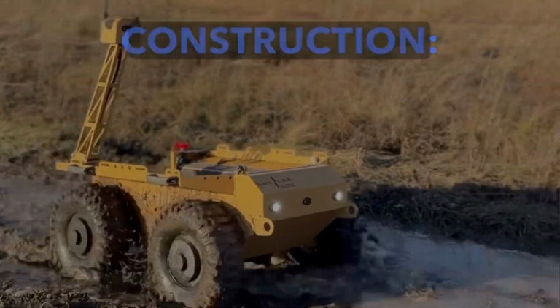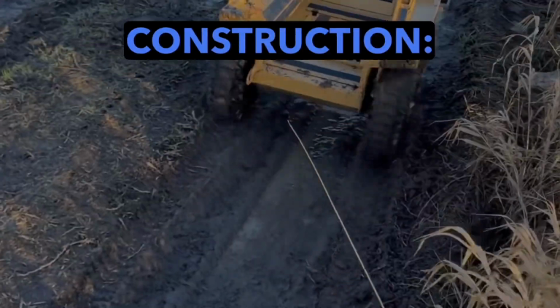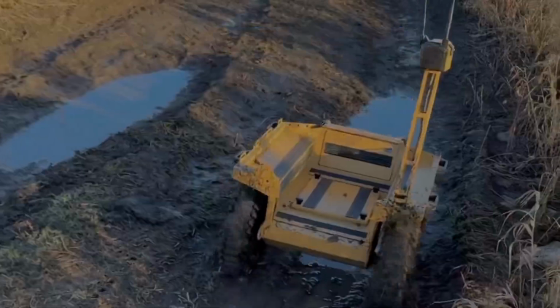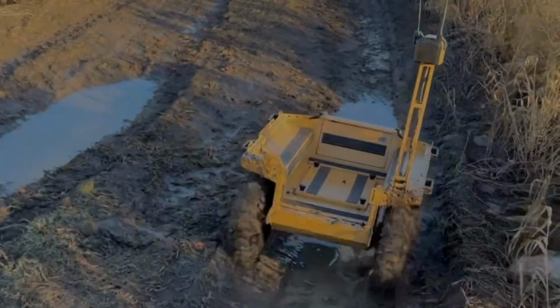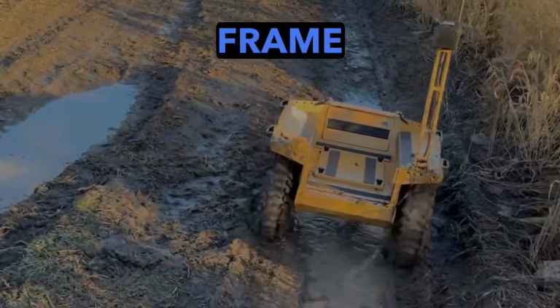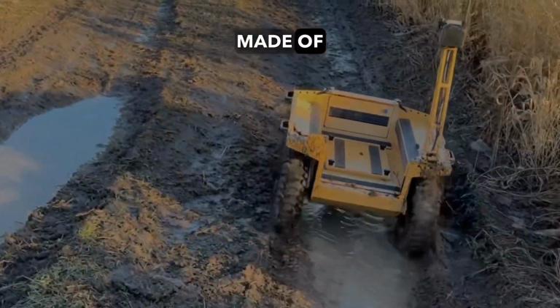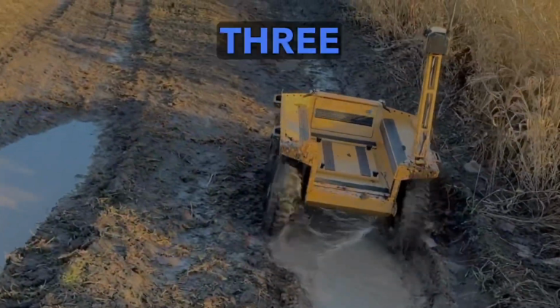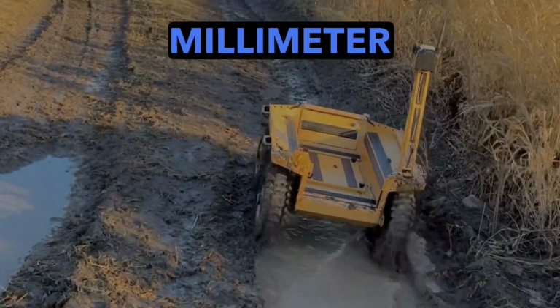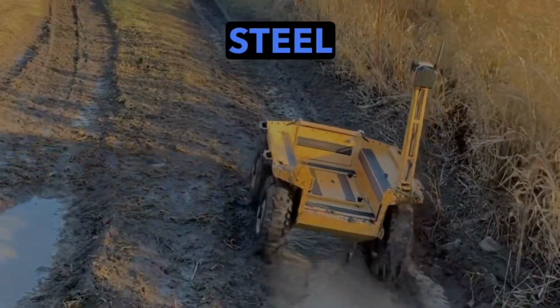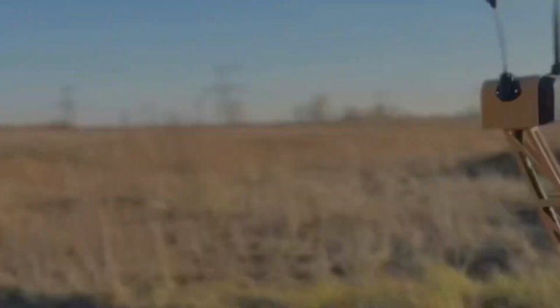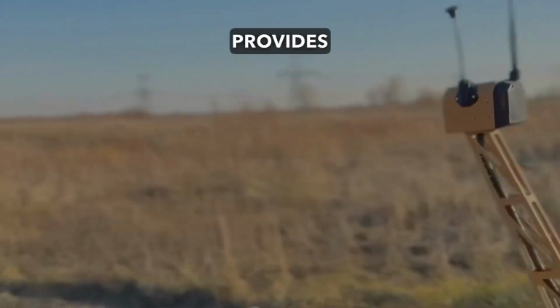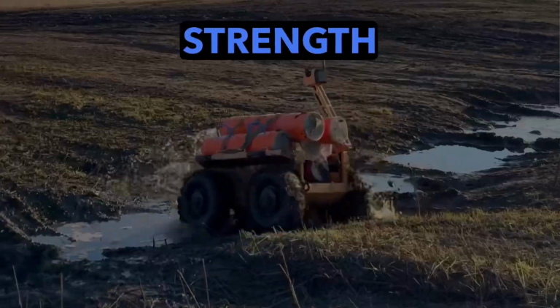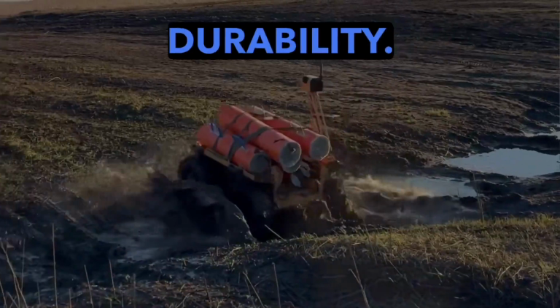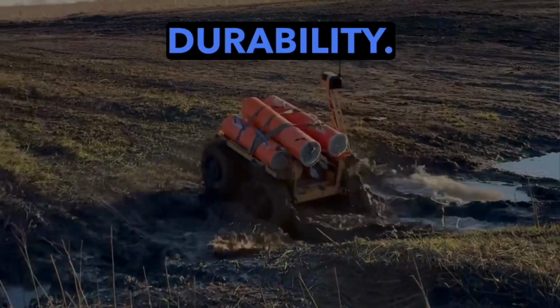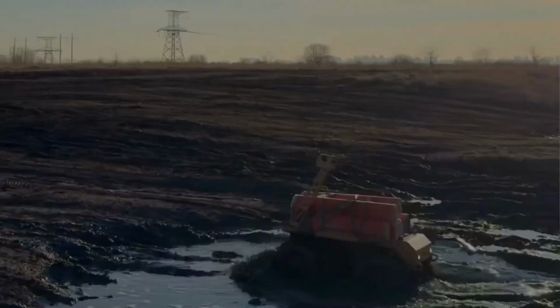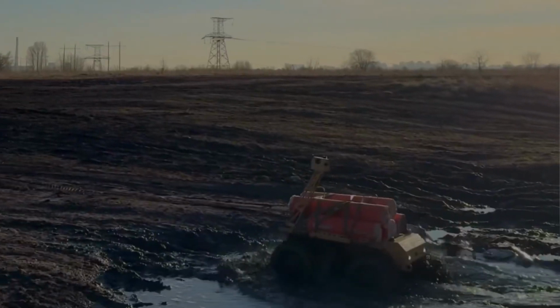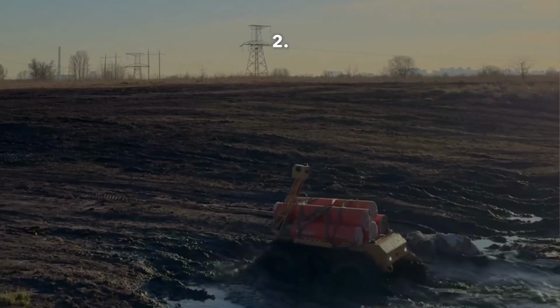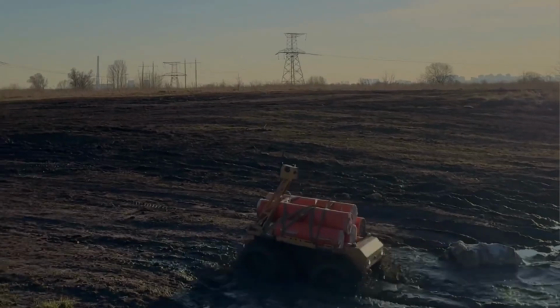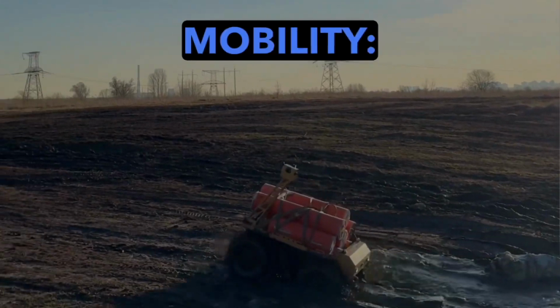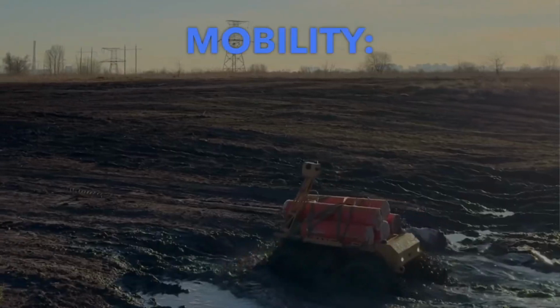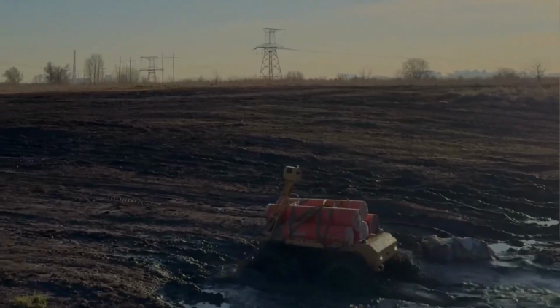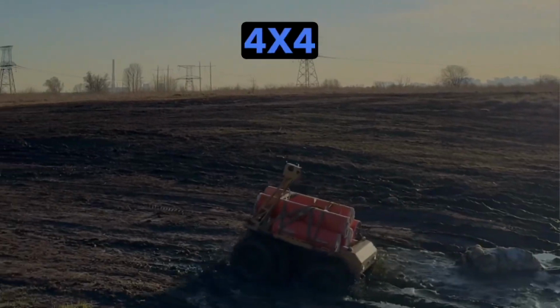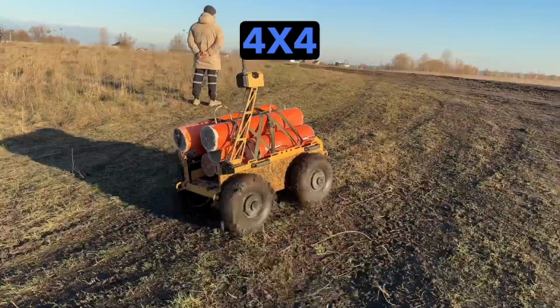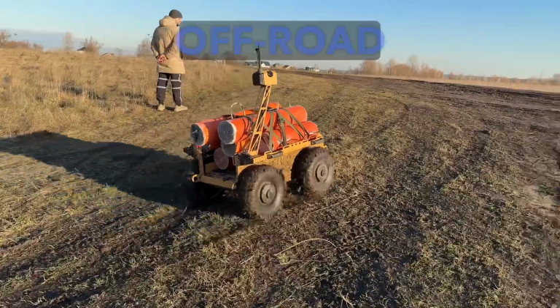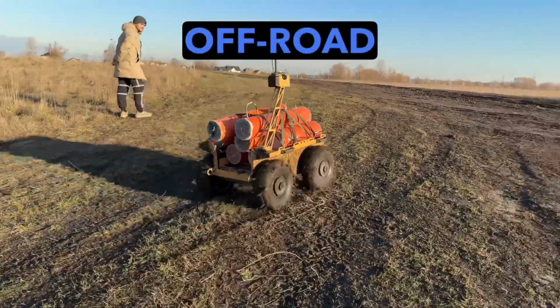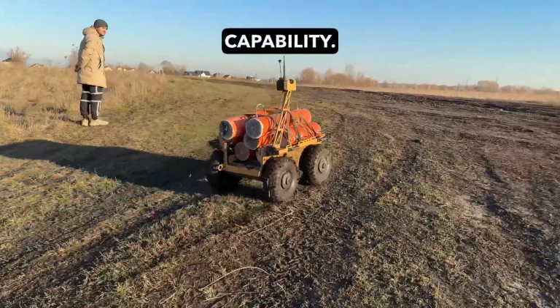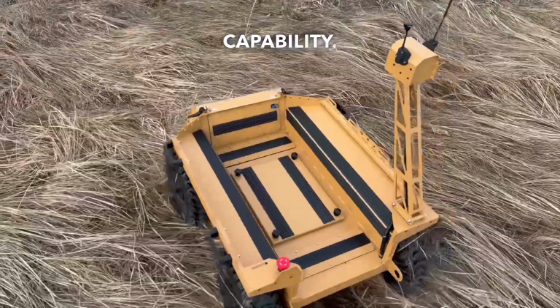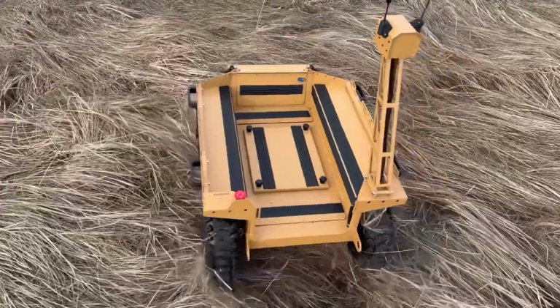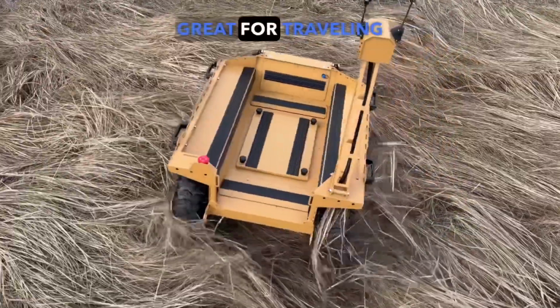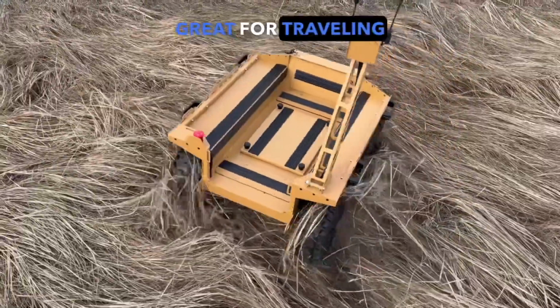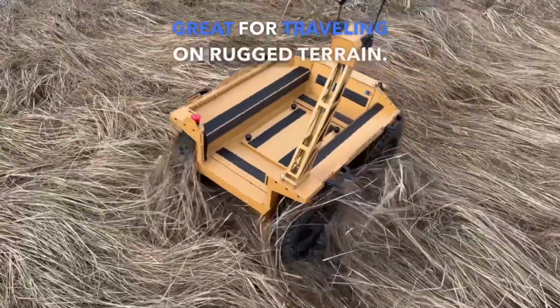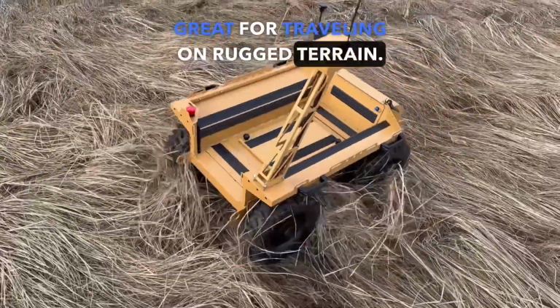Construction: Frame made of 3mm steel, providing strength and durability. Mobility: 4W4 off-road capability, great for traveling on rugged terrain.